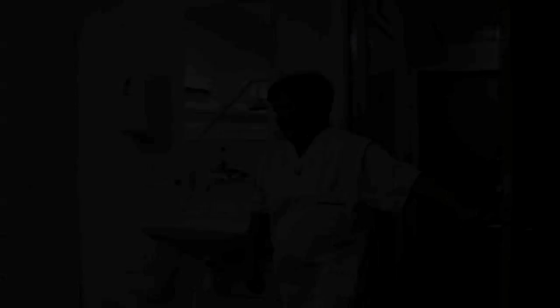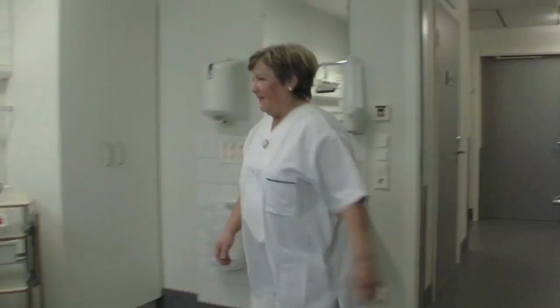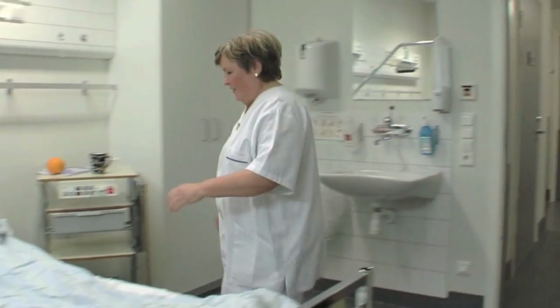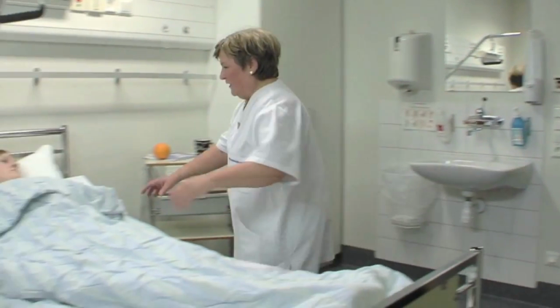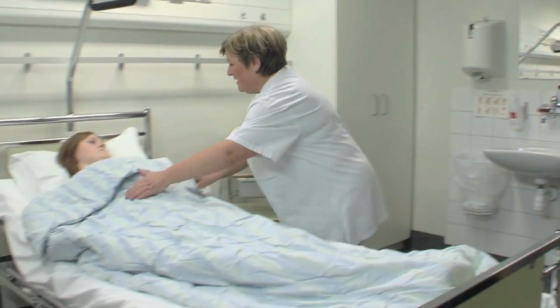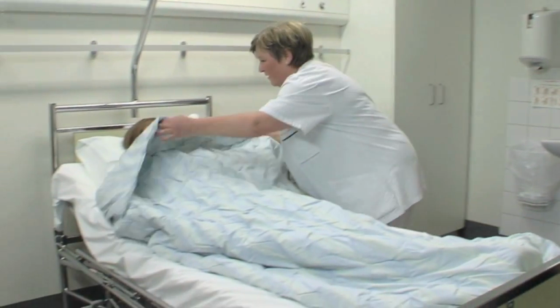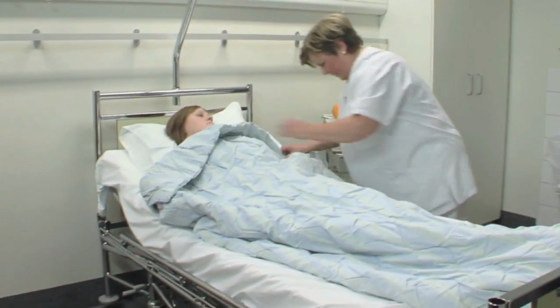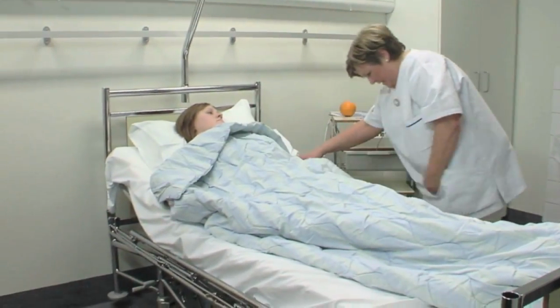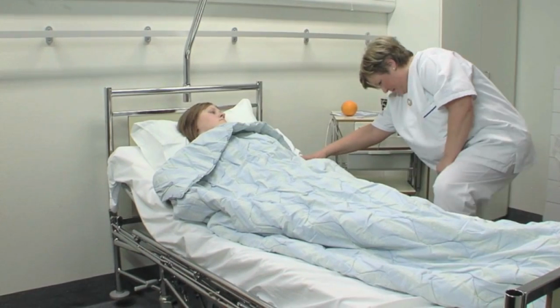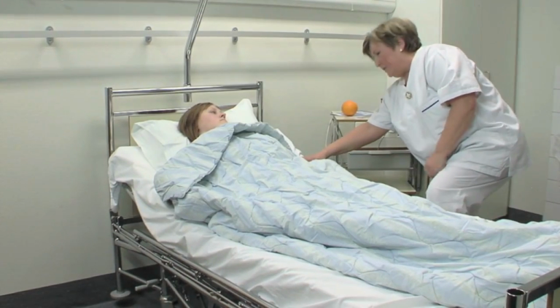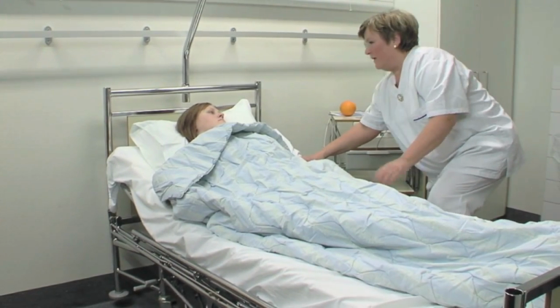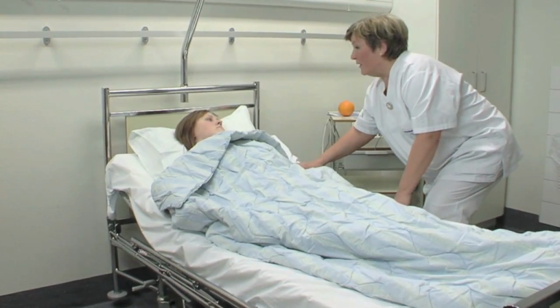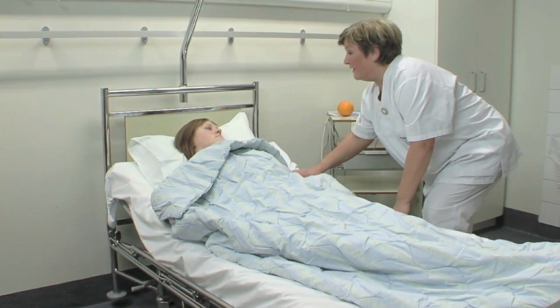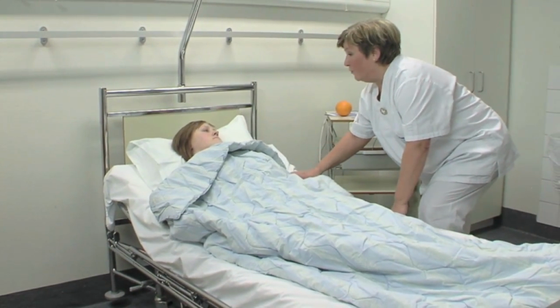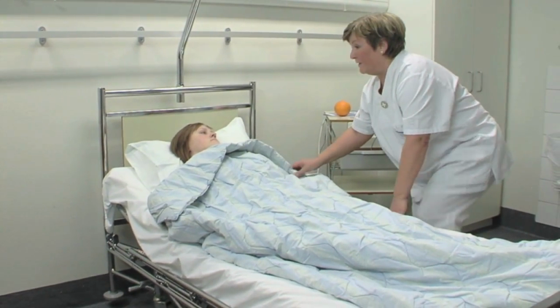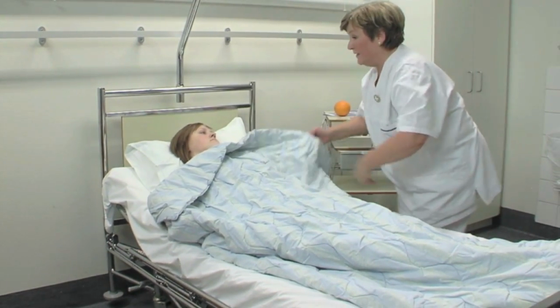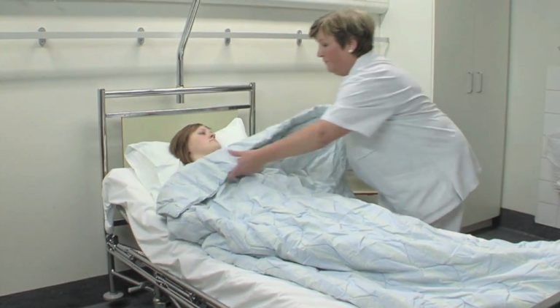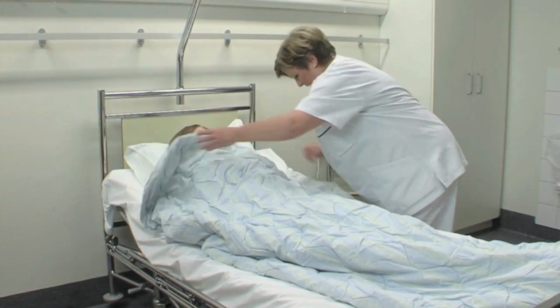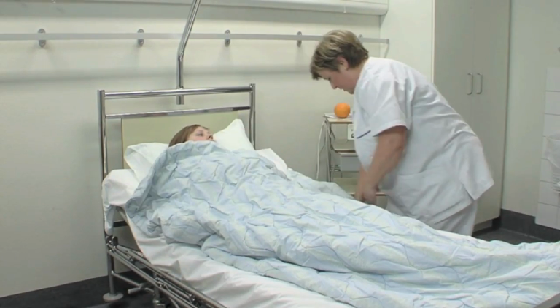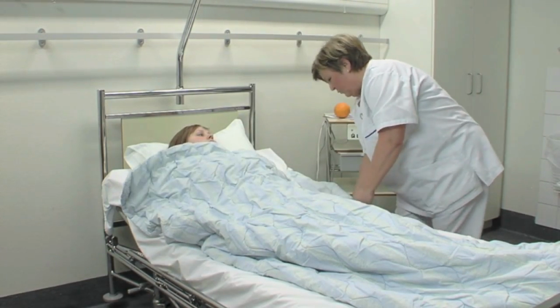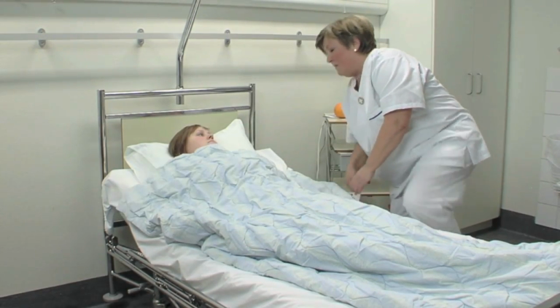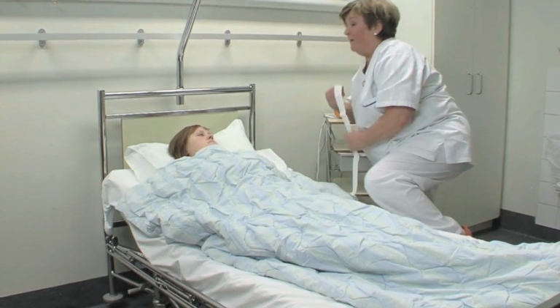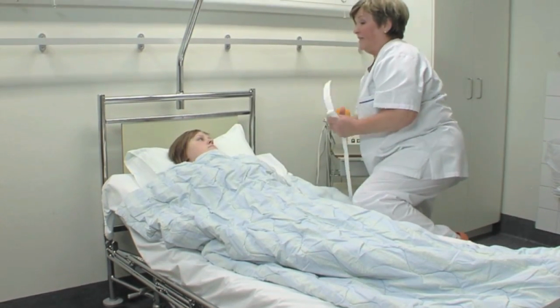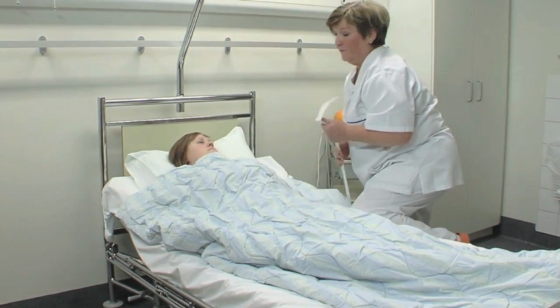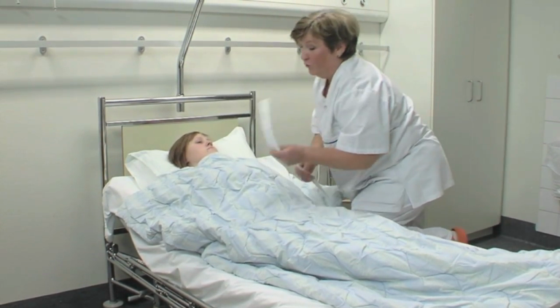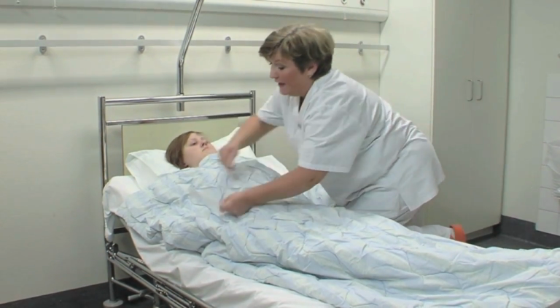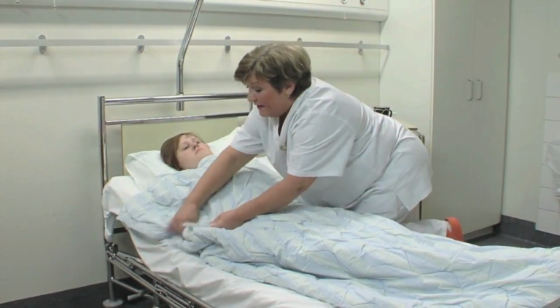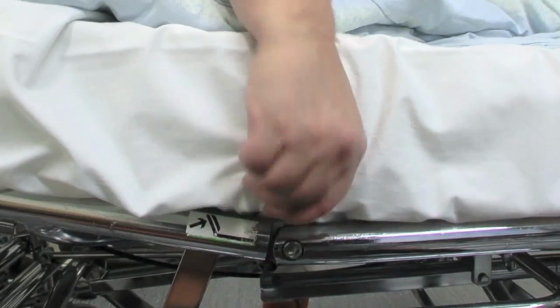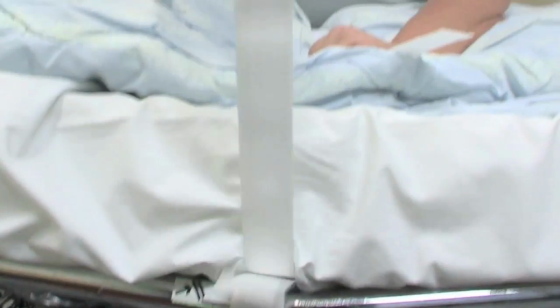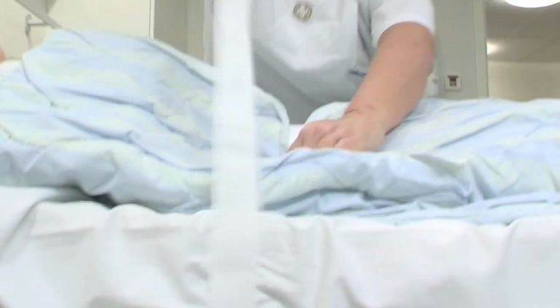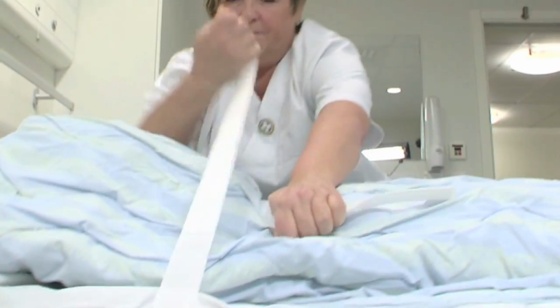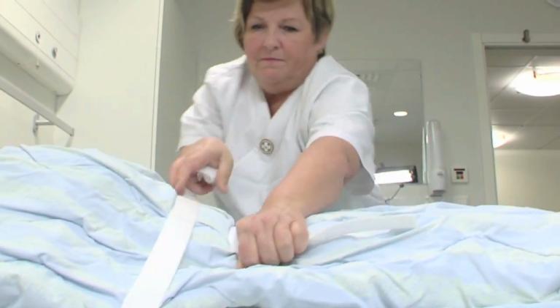Inform the patient along the process about what is happening. Then lower the bed to the bottom position. Fasten the velcro straps around the patient — this will firmly secure the patient during evacuation.